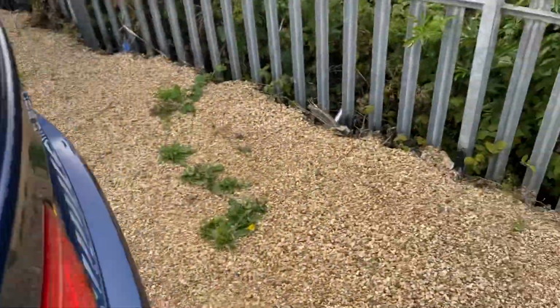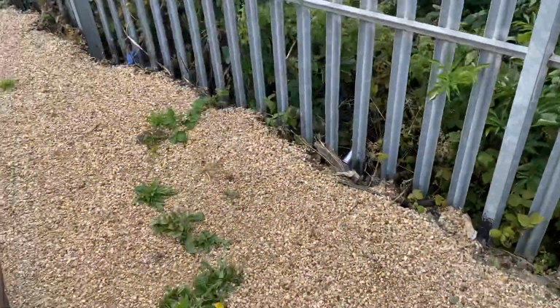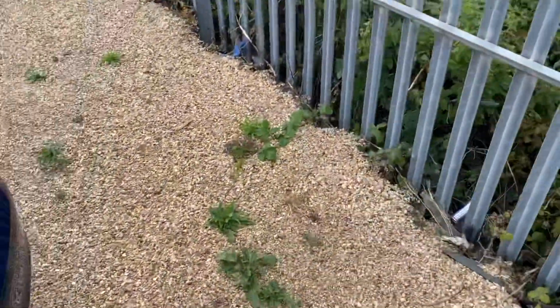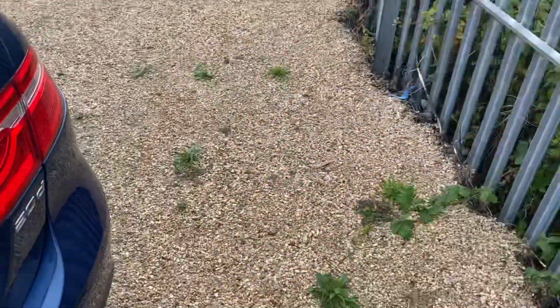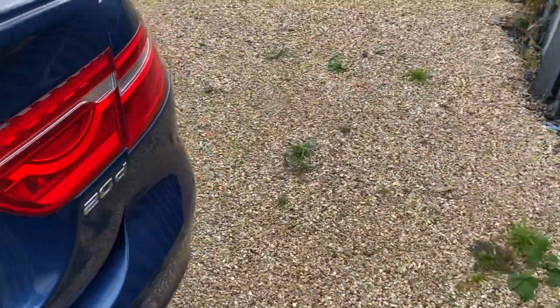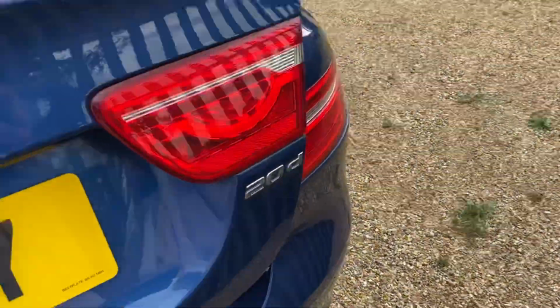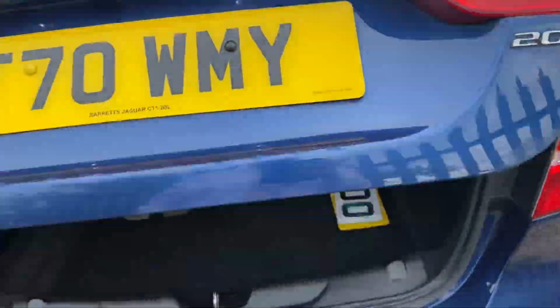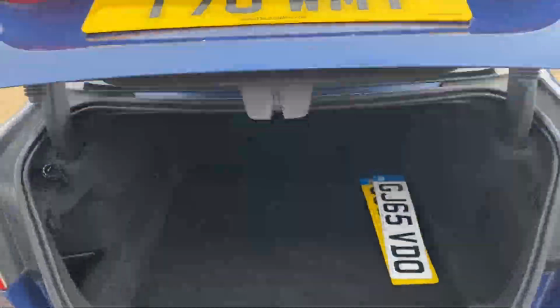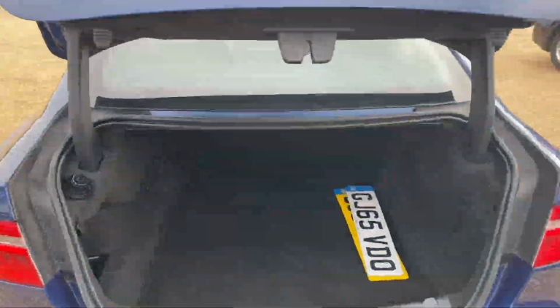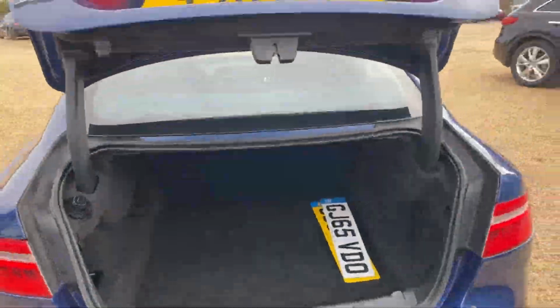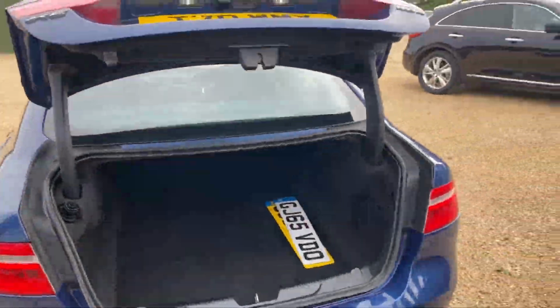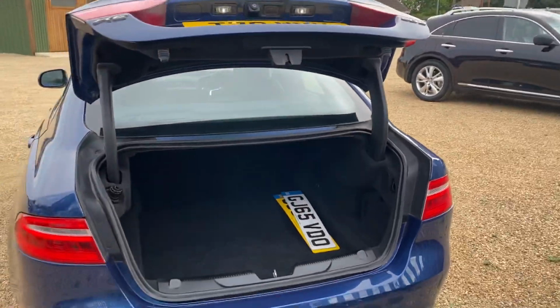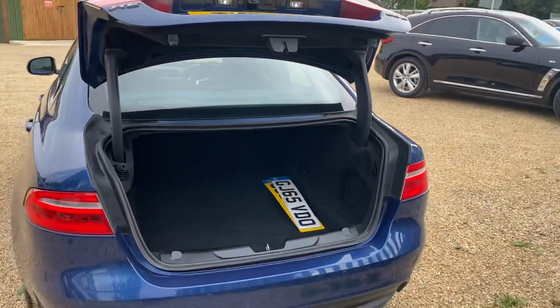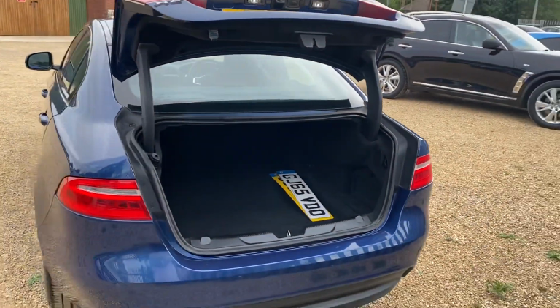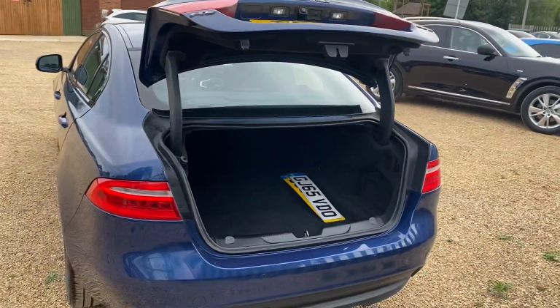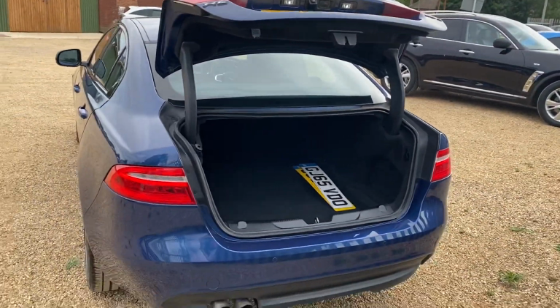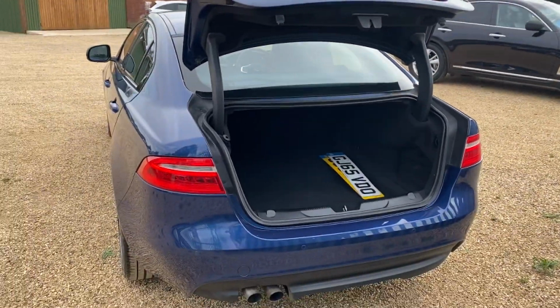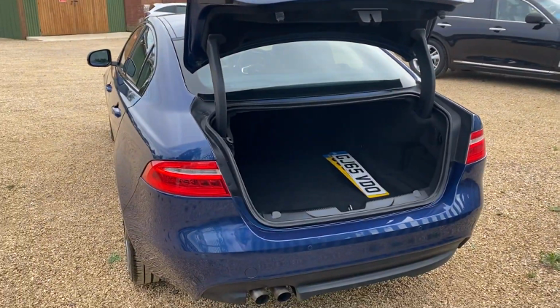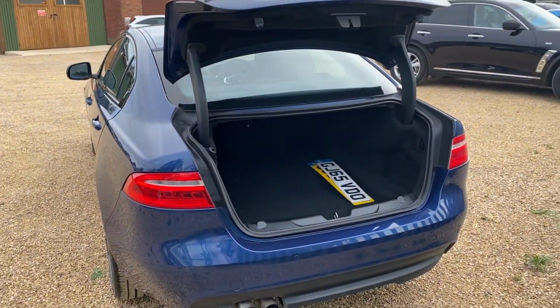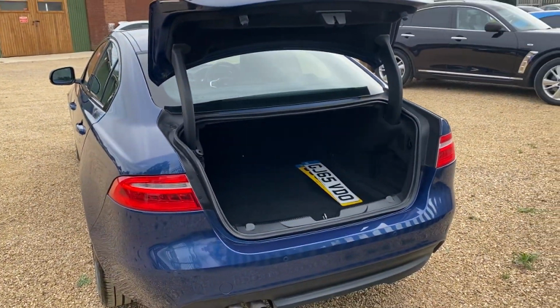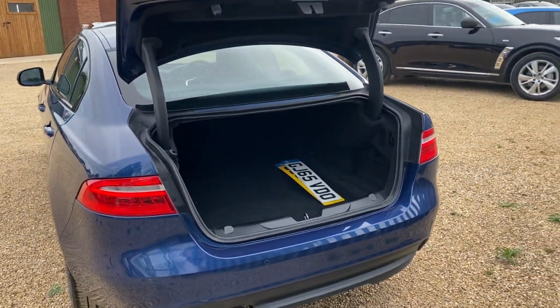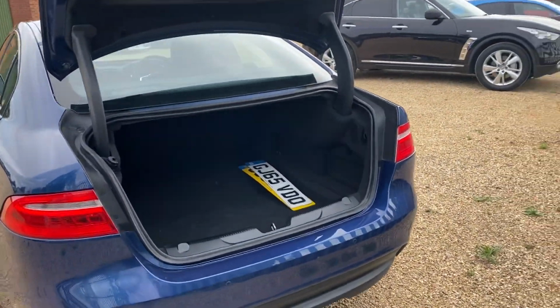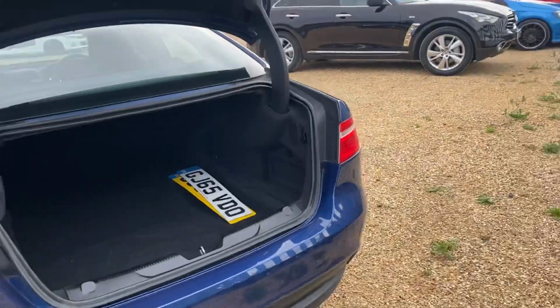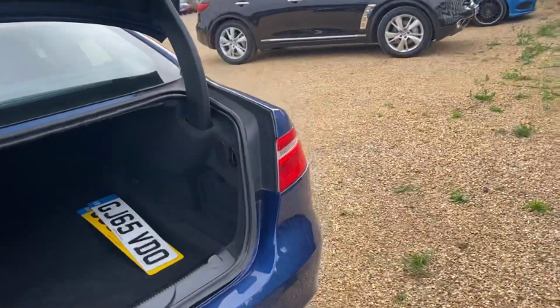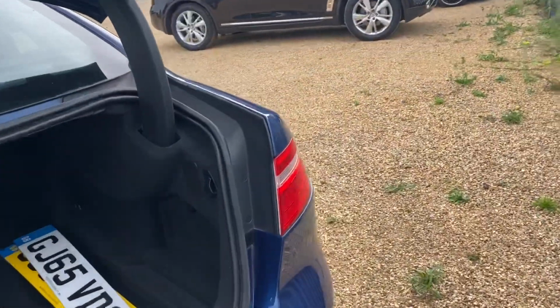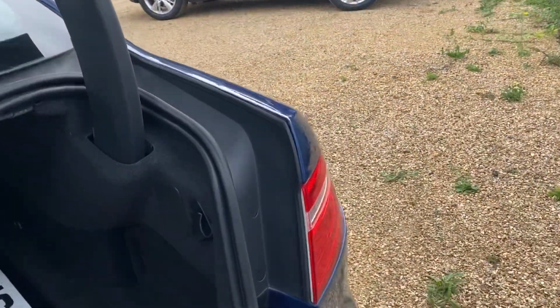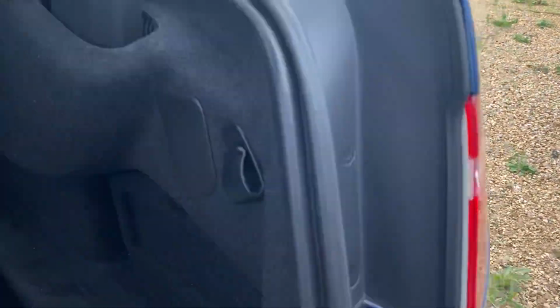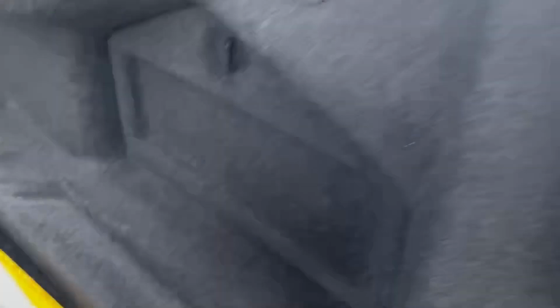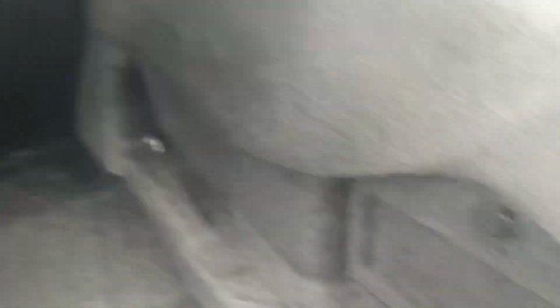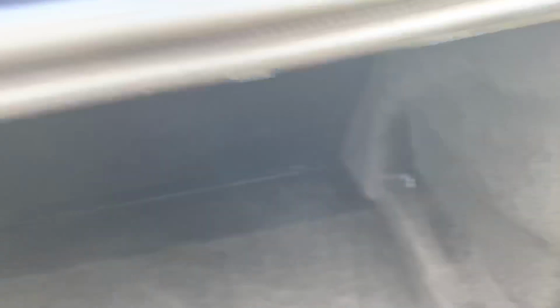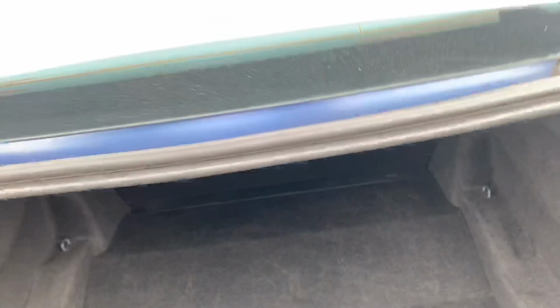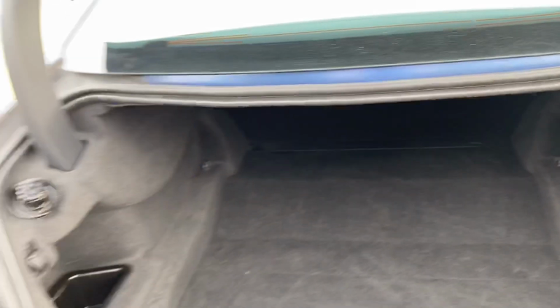Going around to the boot — it is in absolutely beautiful condition. The interior of the boot is very clean and tidy, as you would imagine.